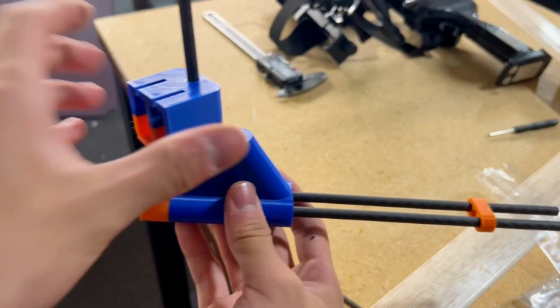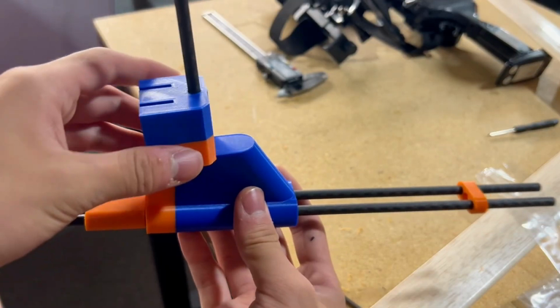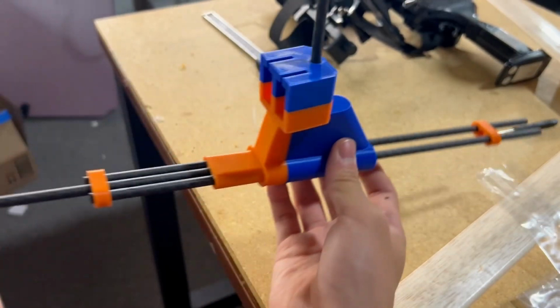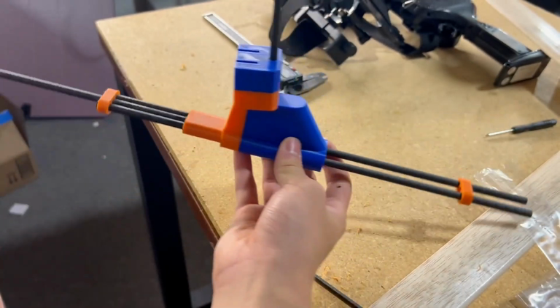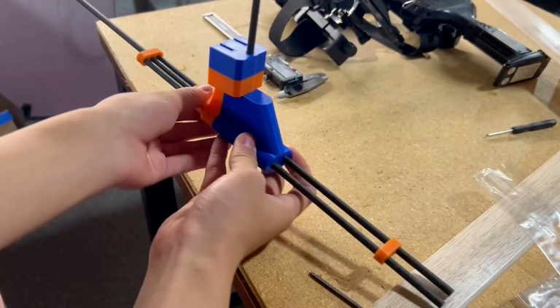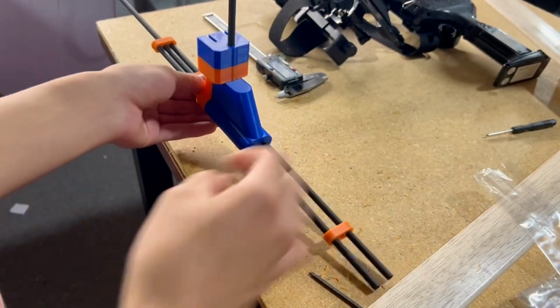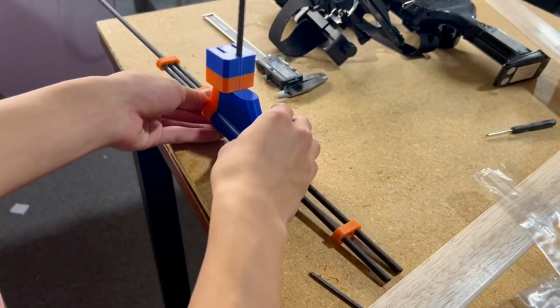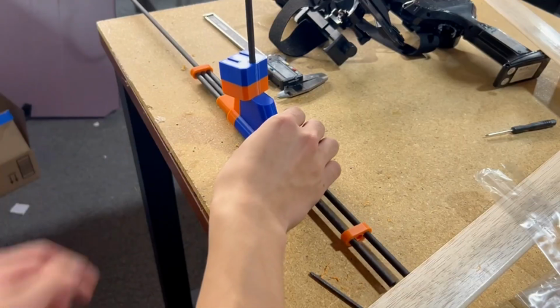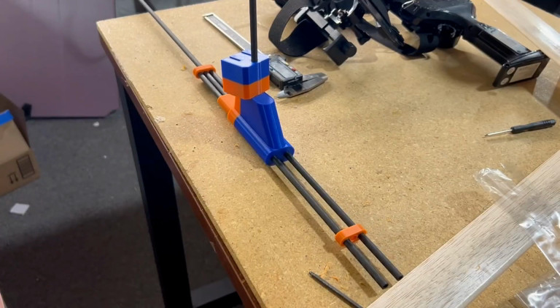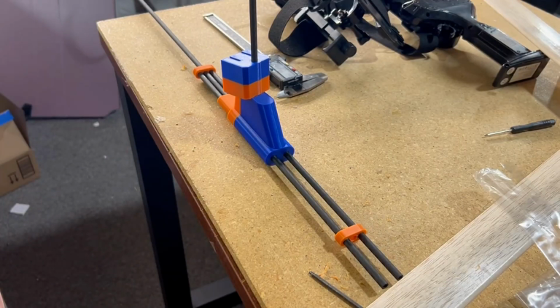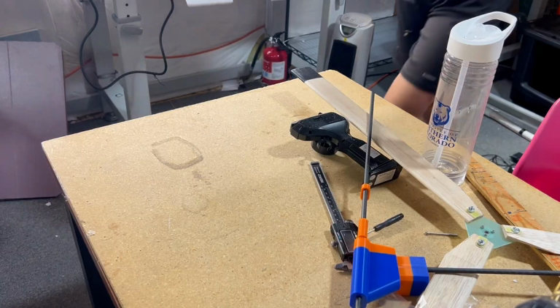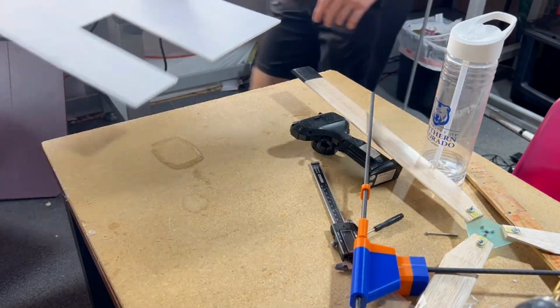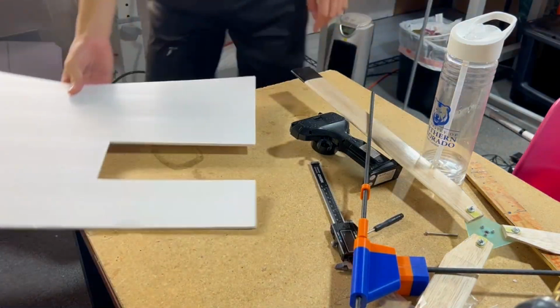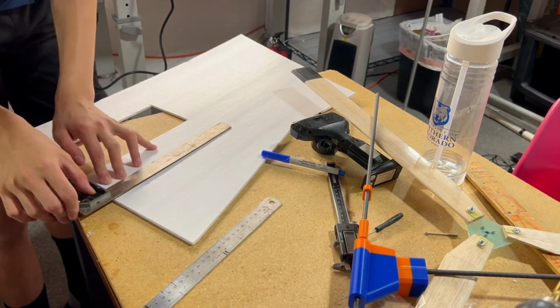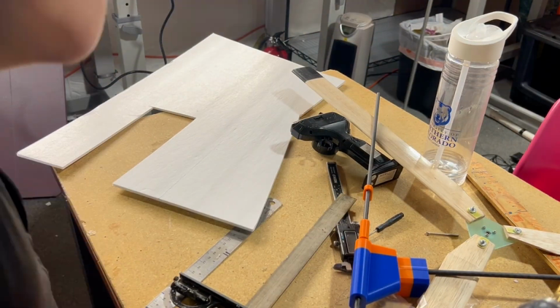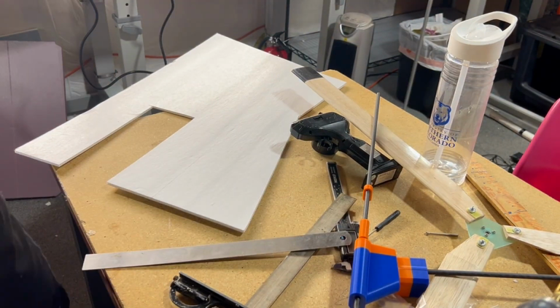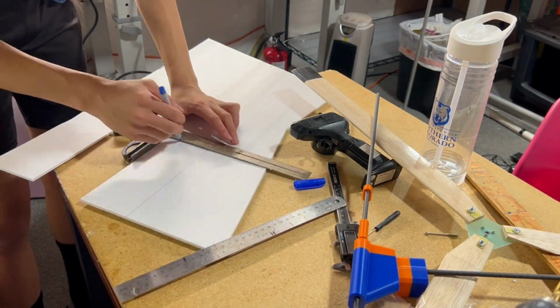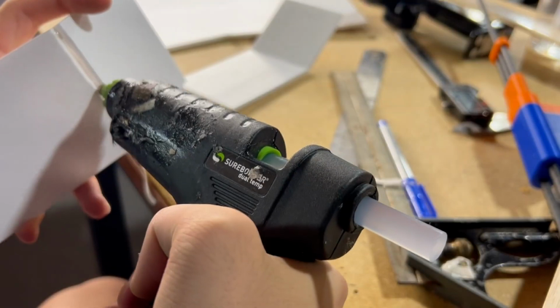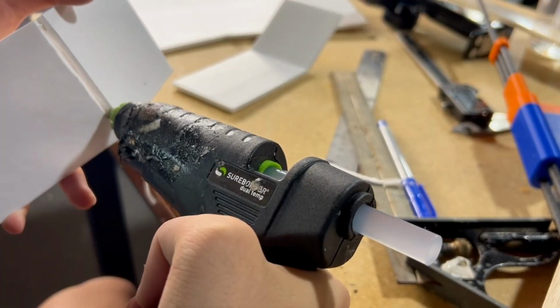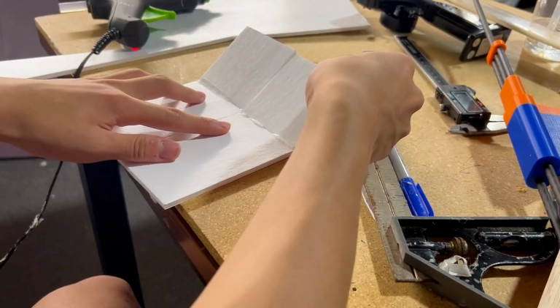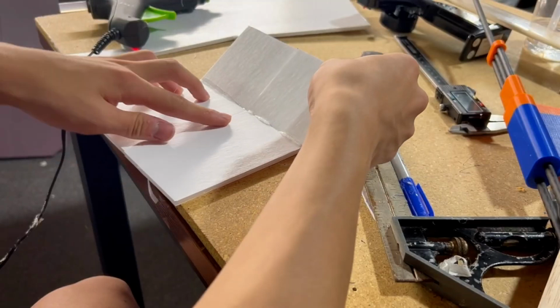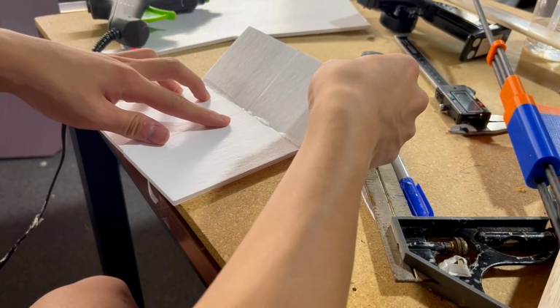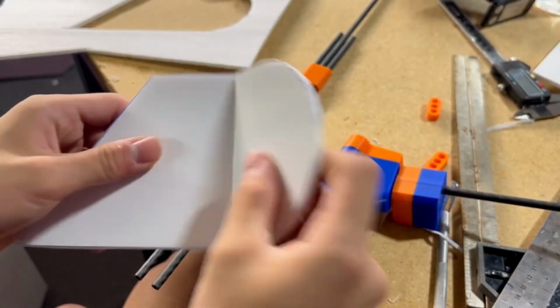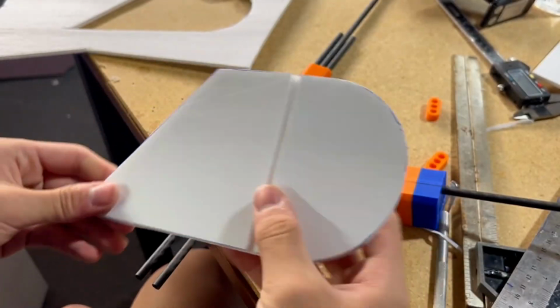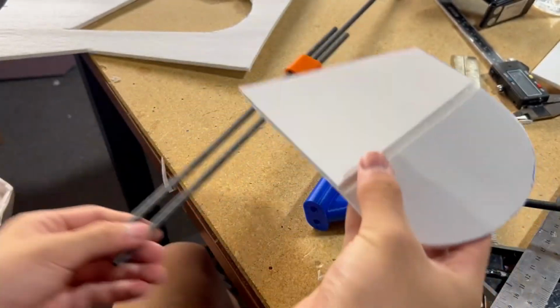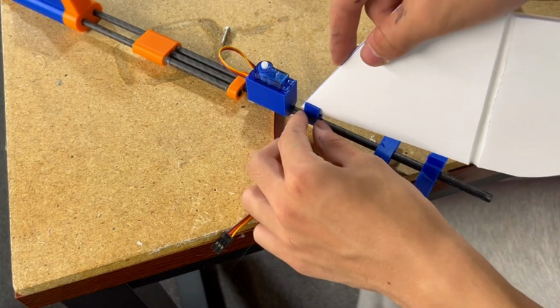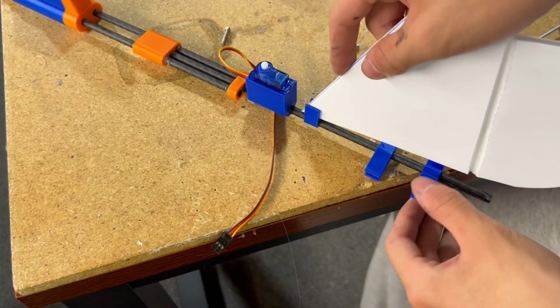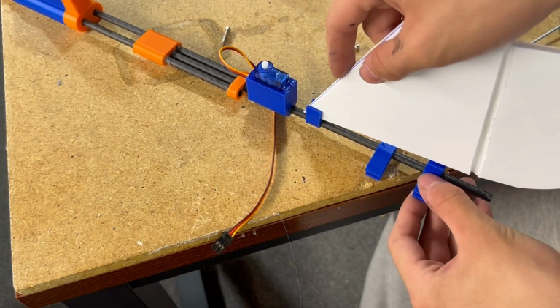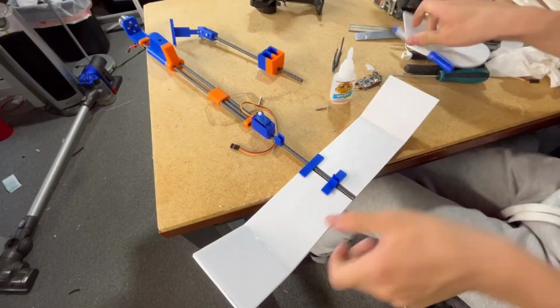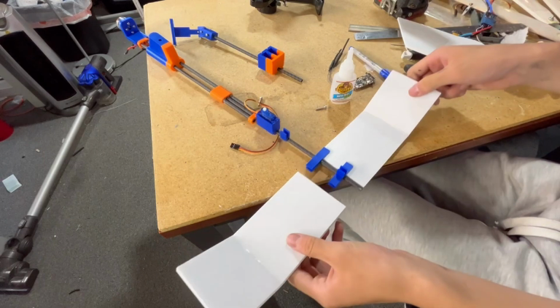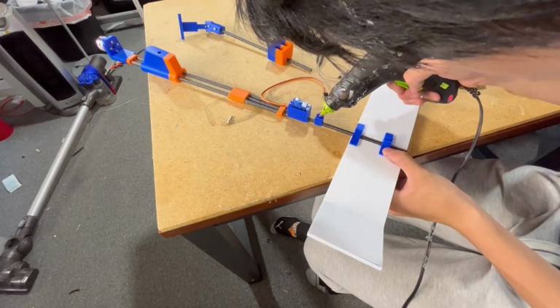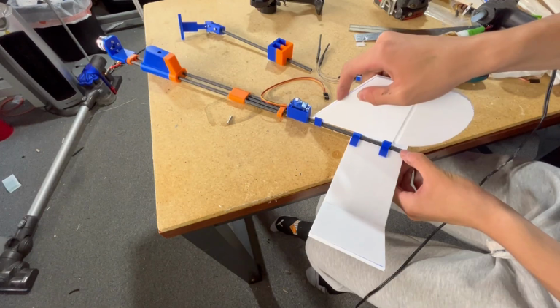After making sure those parts fit well with the carbon tubes, I began cutting out the horizontal and vertical stabilizers out of foam board. Unlike most of my aircraft where foam board makes up most of the build, the only parts using foam for this project are the tail surfaces. I then printed brackets to secure the foam pieces to the carbon tube.